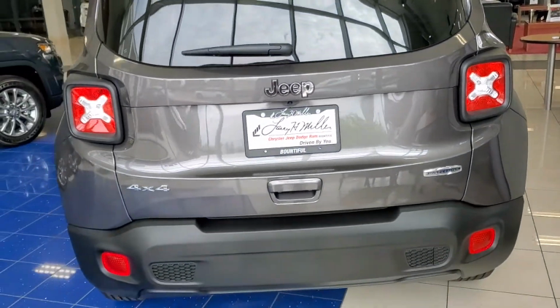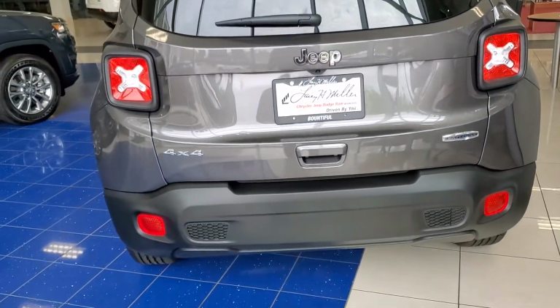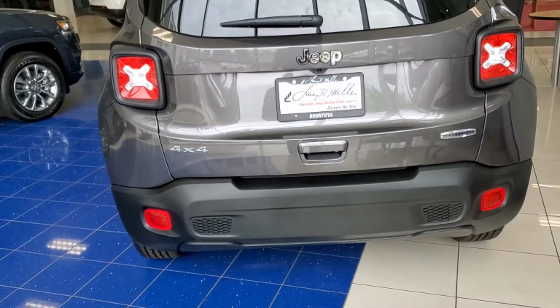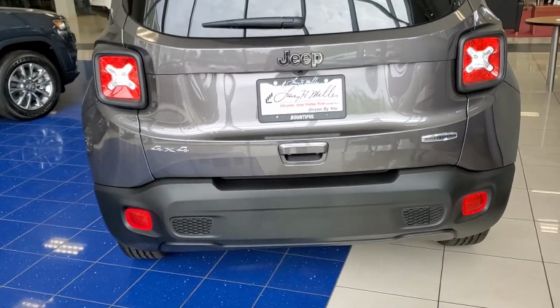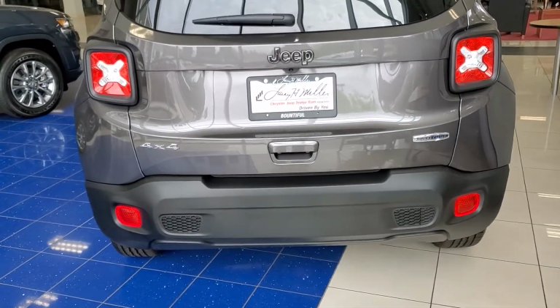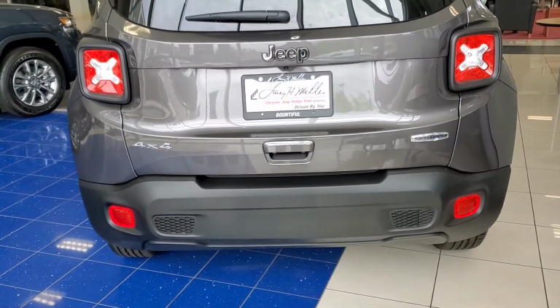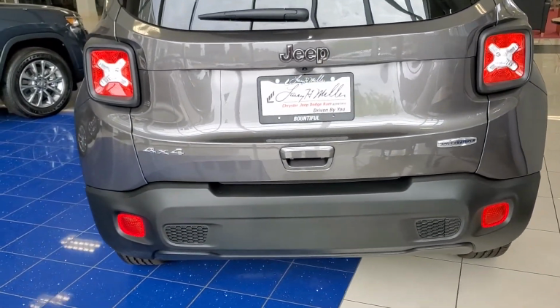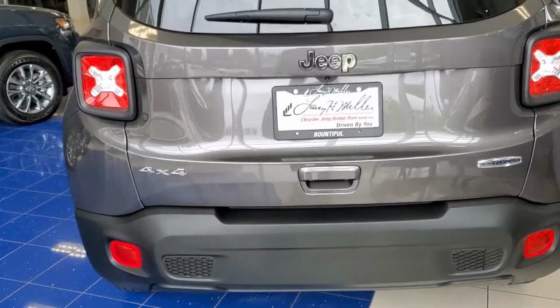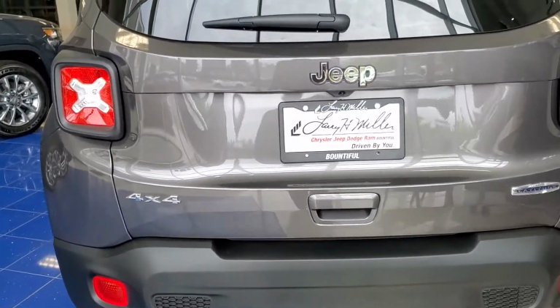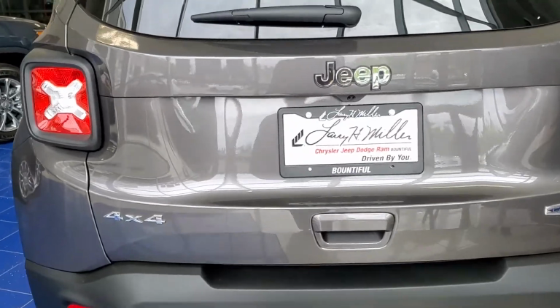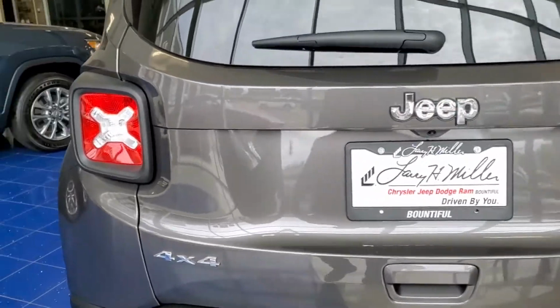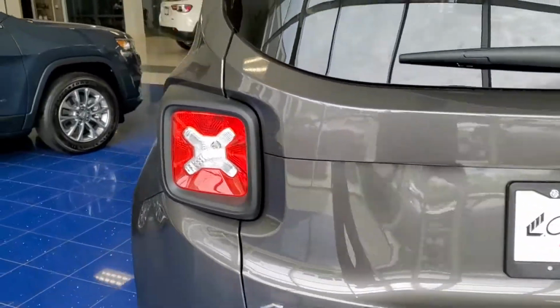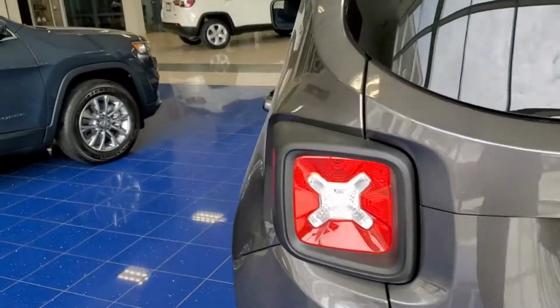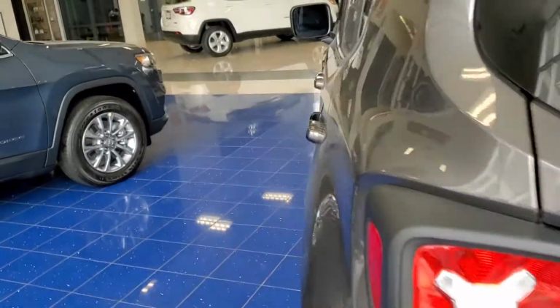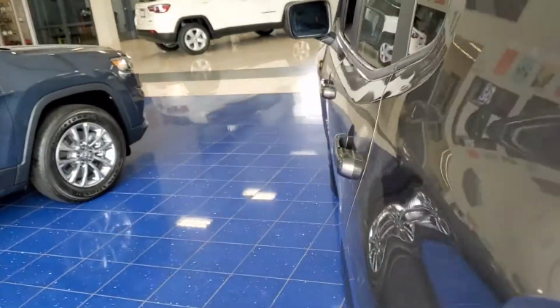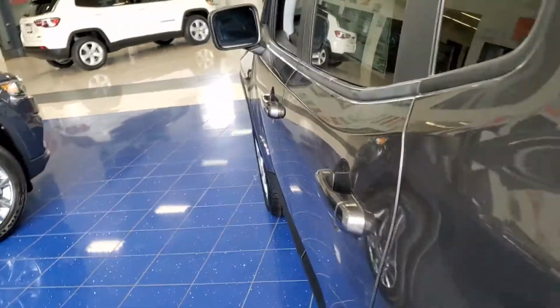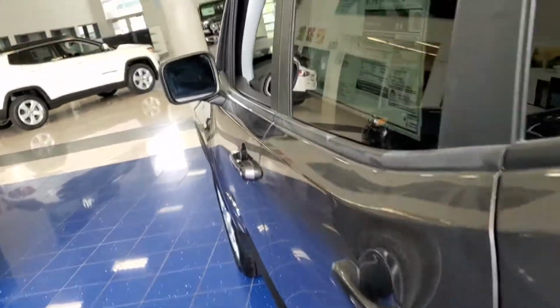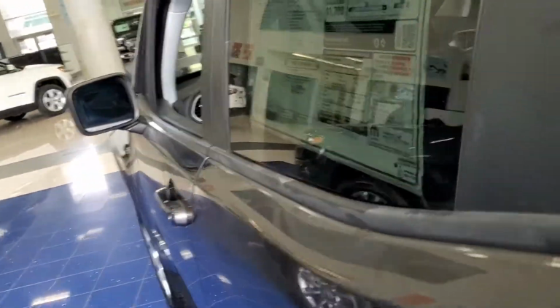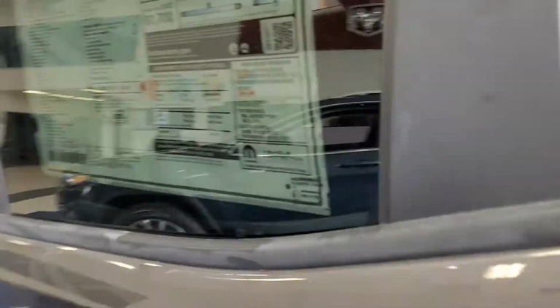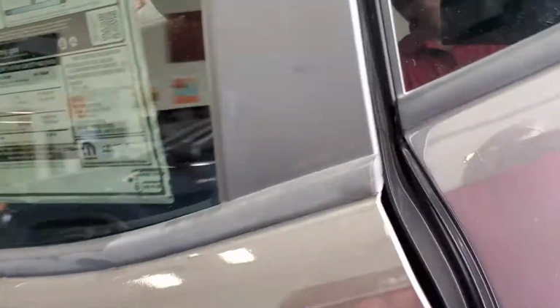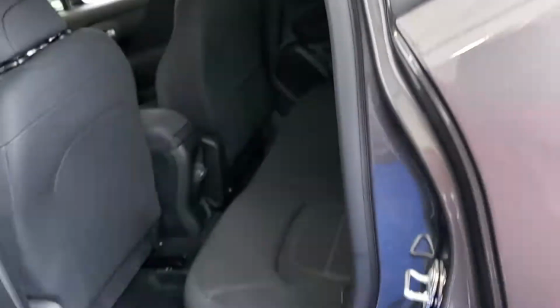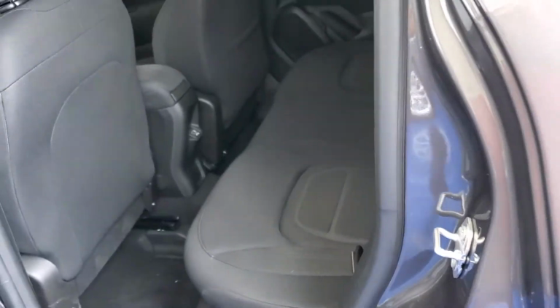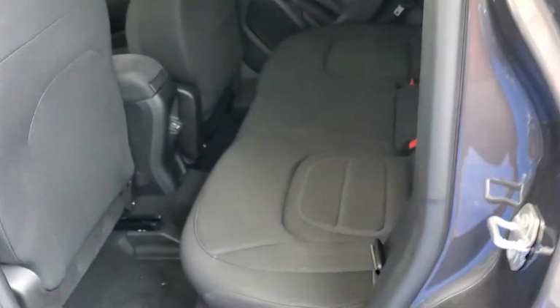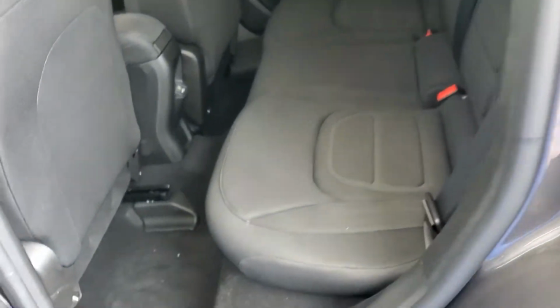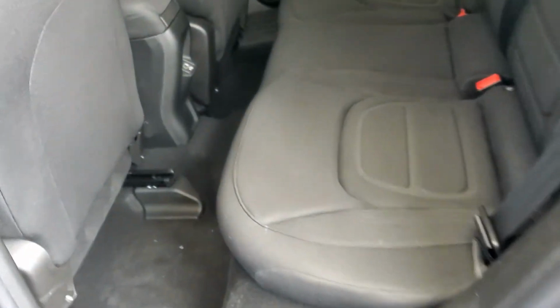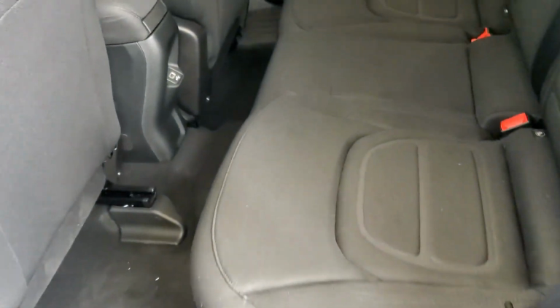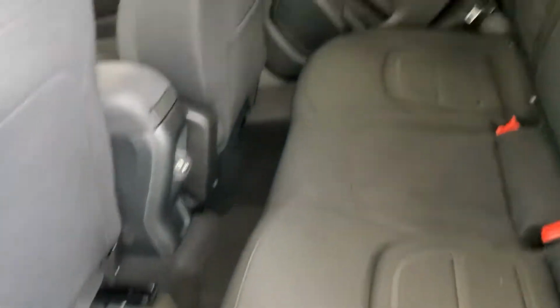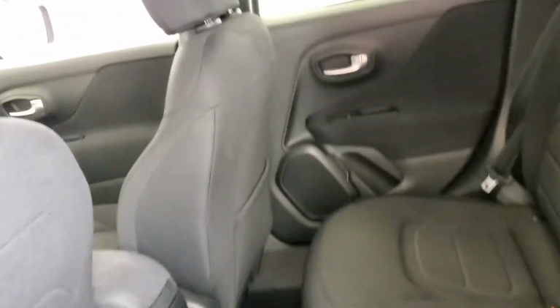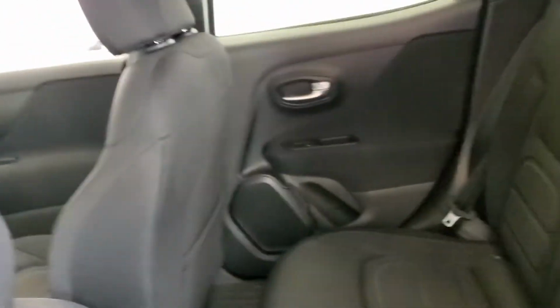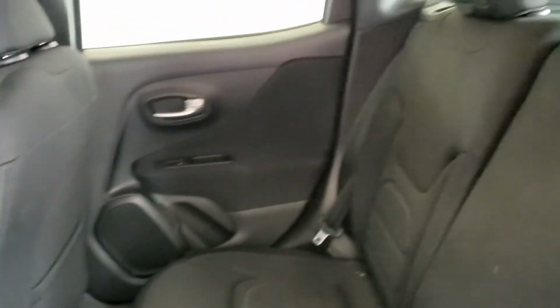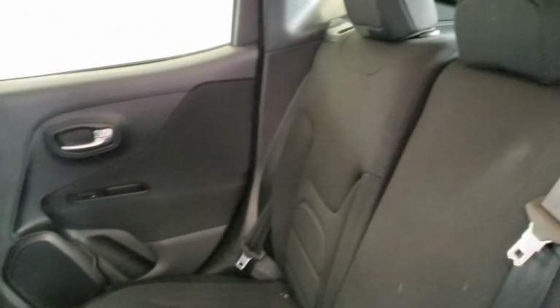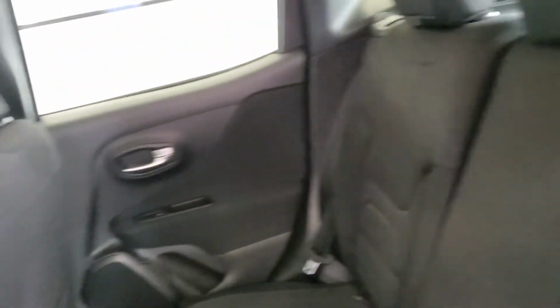Latitude badging, 4x4, backup camera. Spacious back seats, cloth interior.